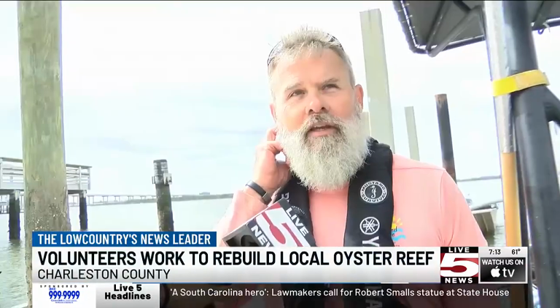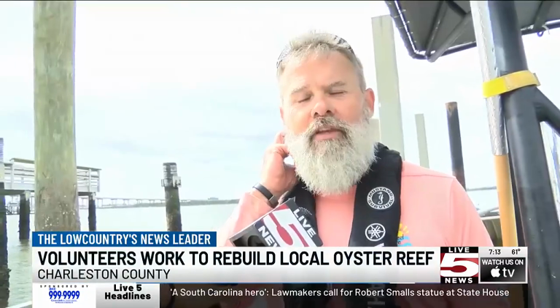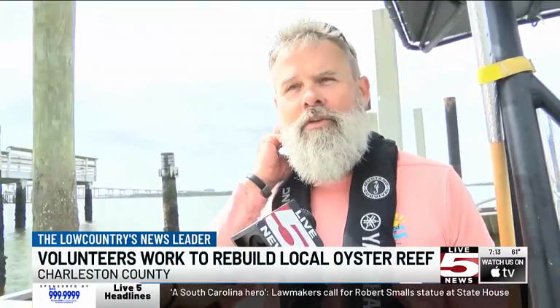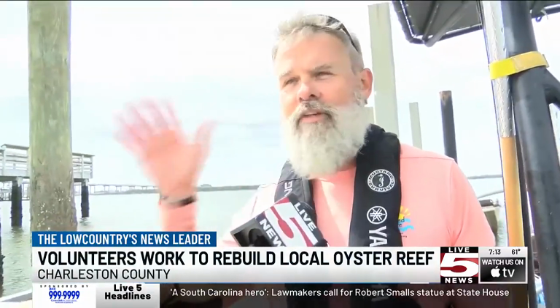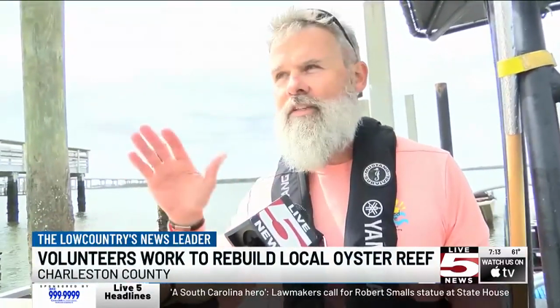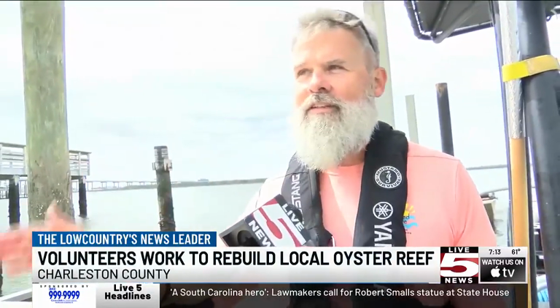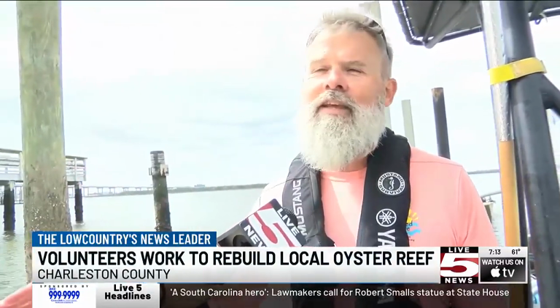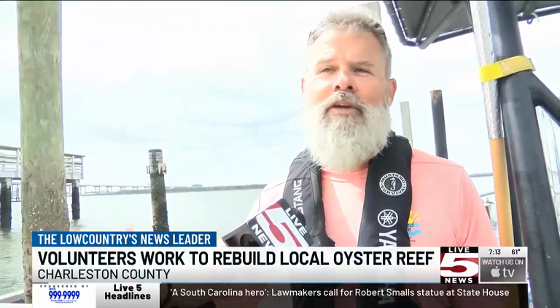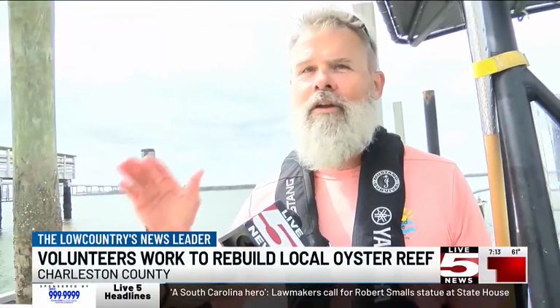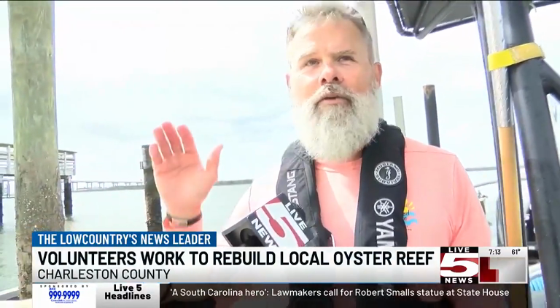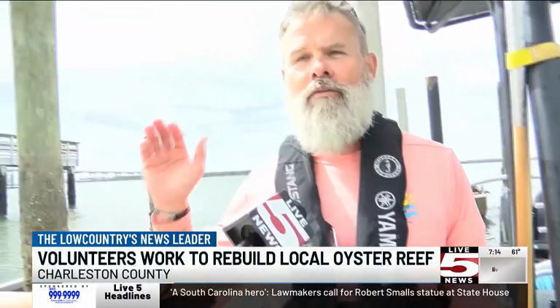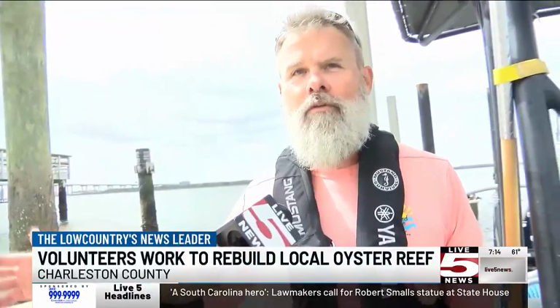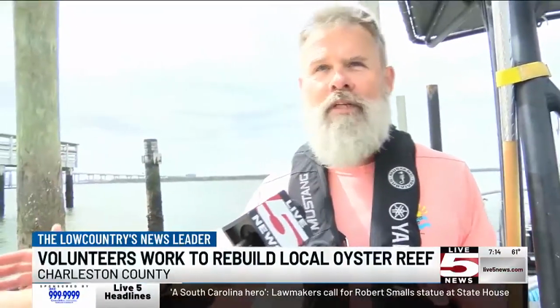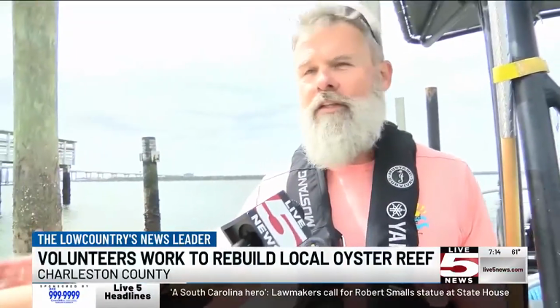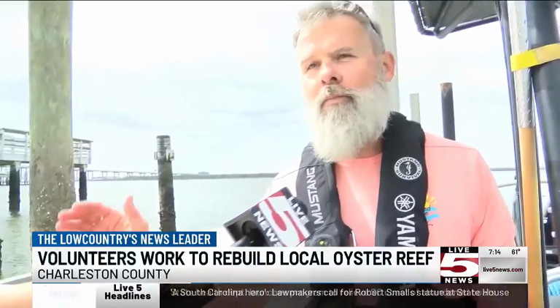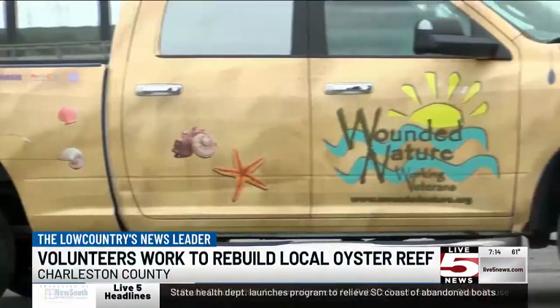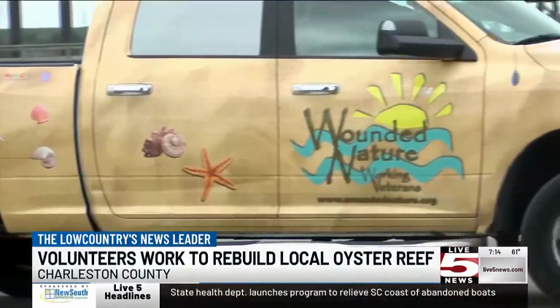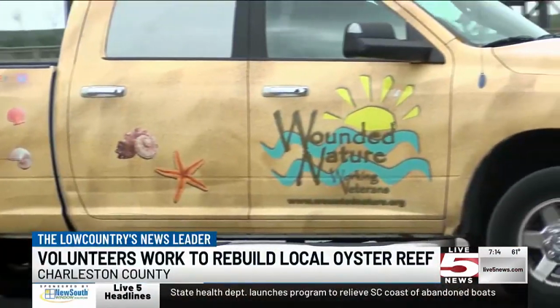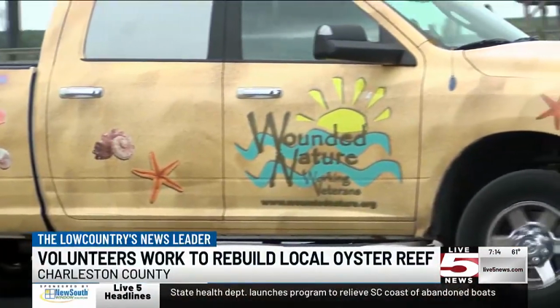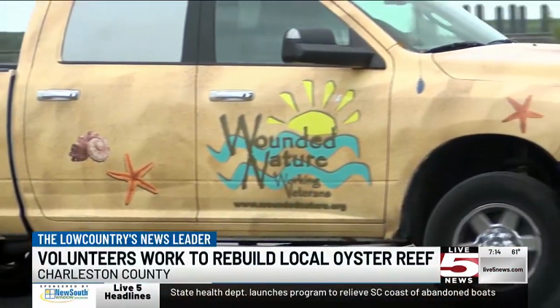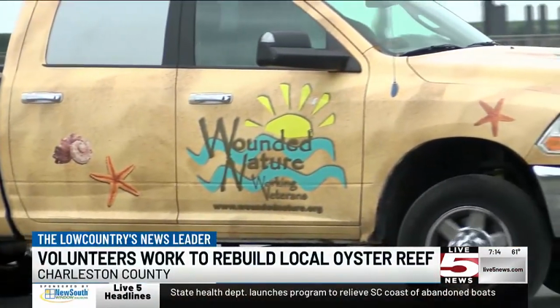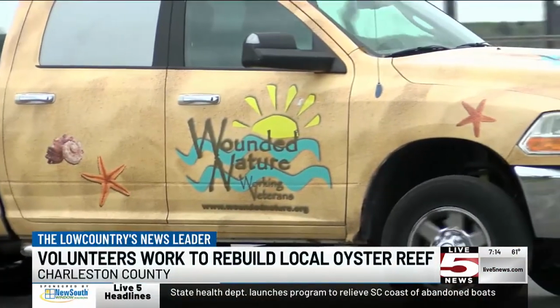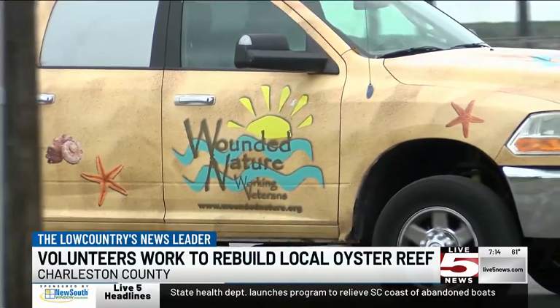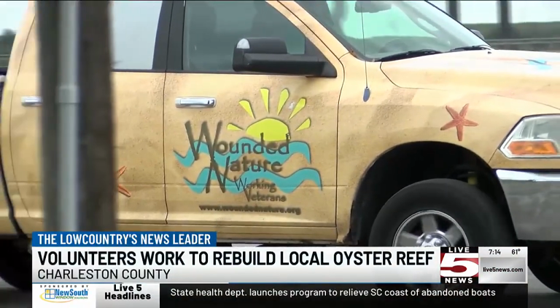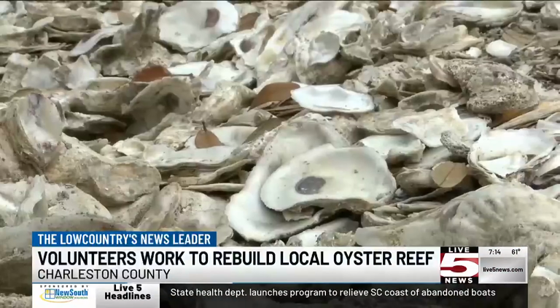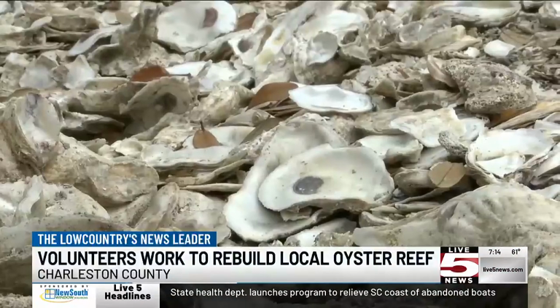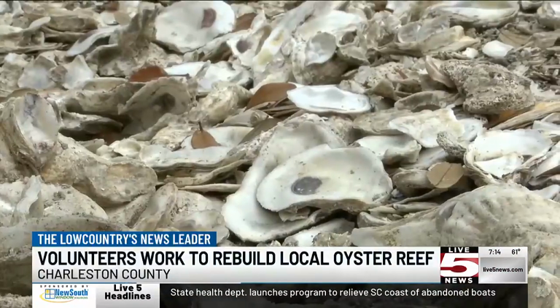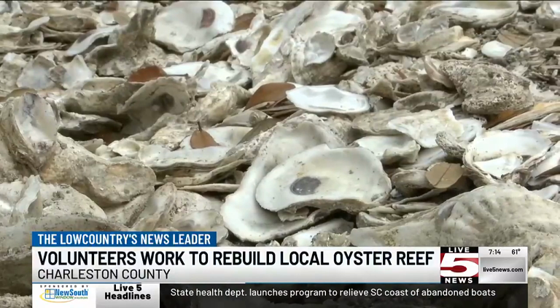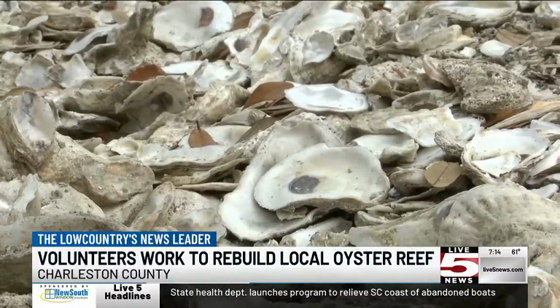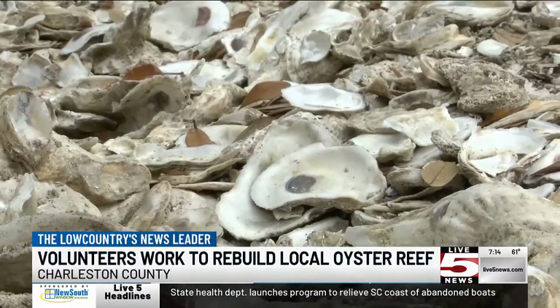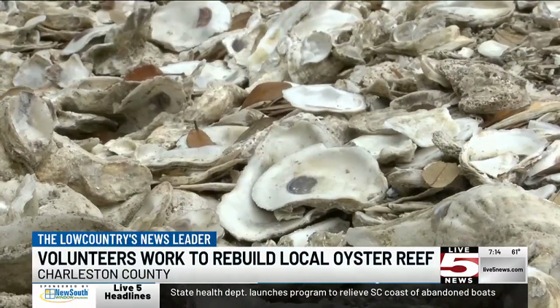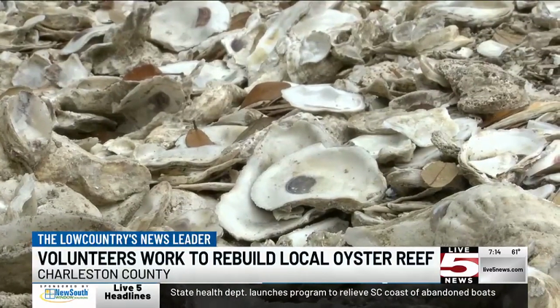Everything we do, every day we go out on a clean-up or a job, it's something different. You're out in nature and you feel like you're getting something accomplished.